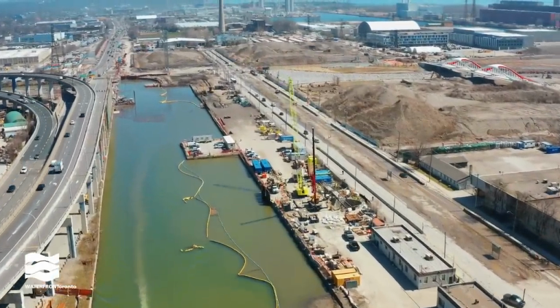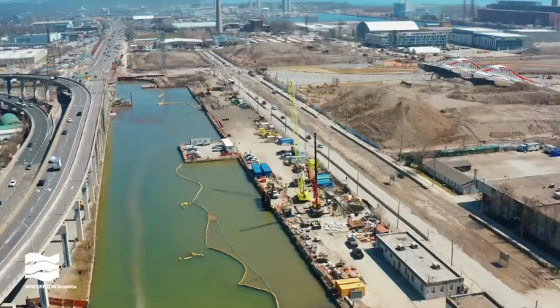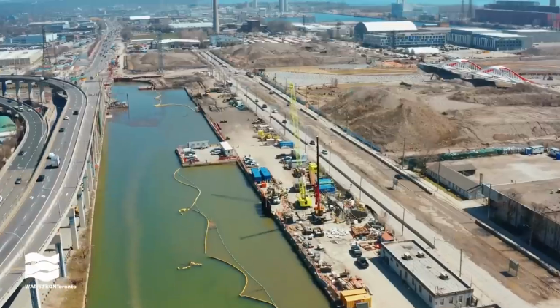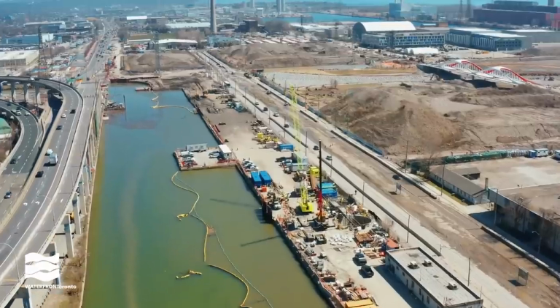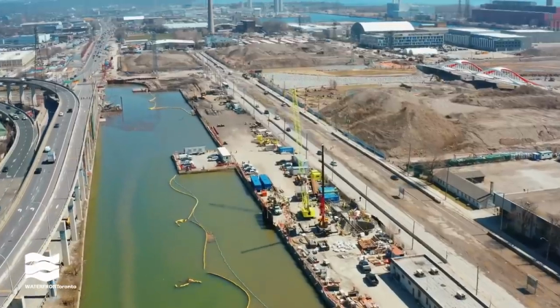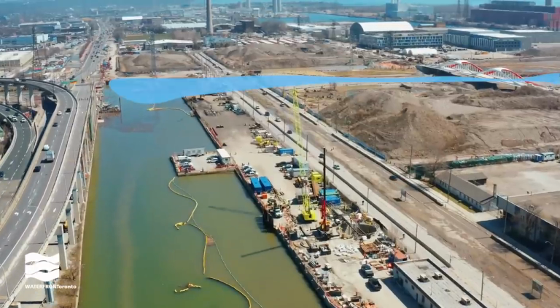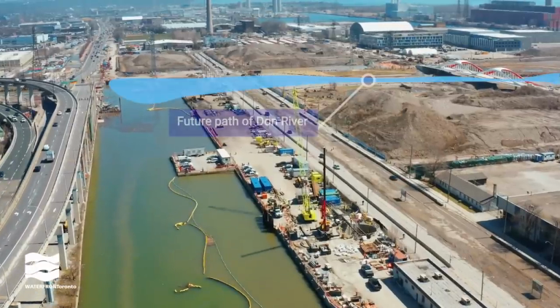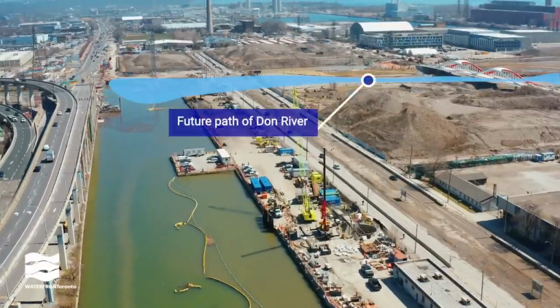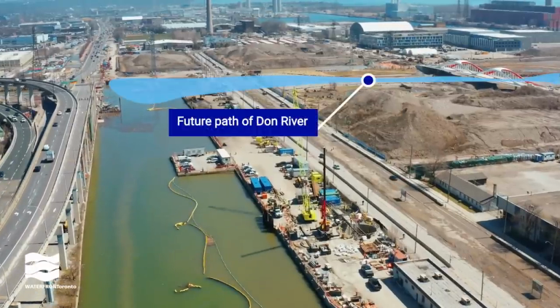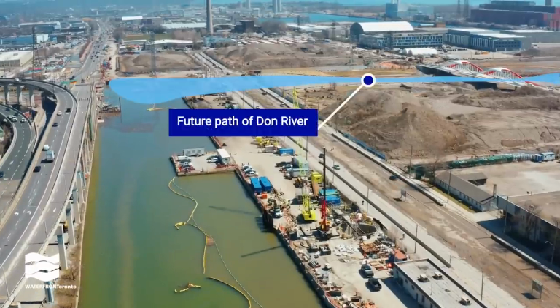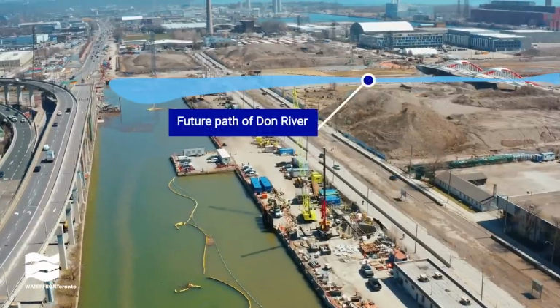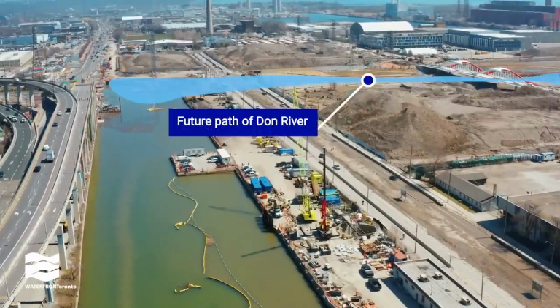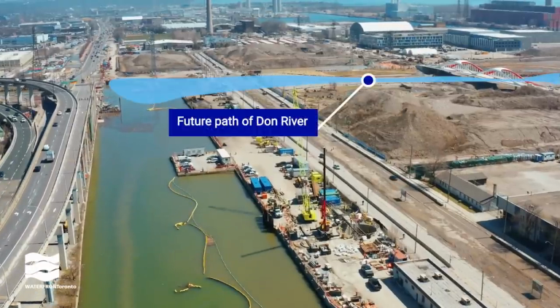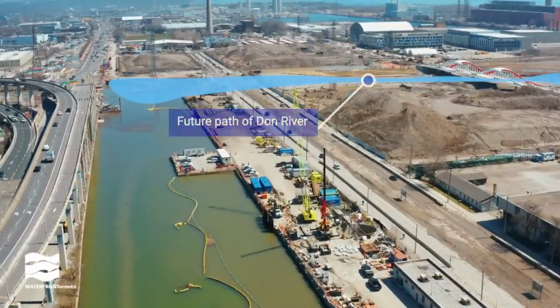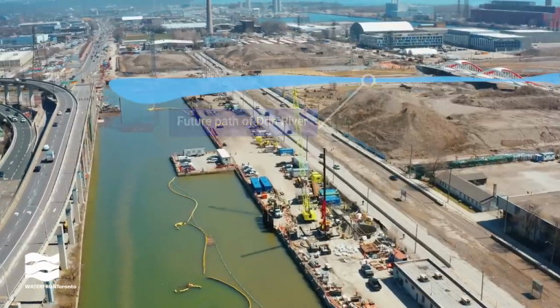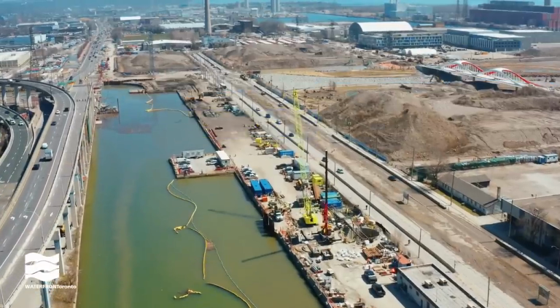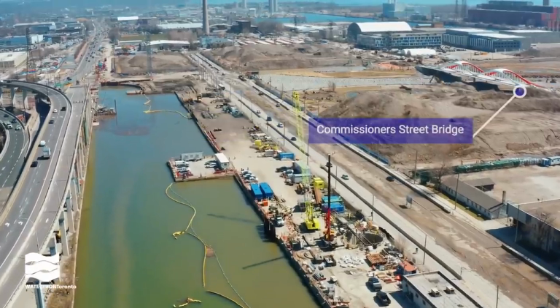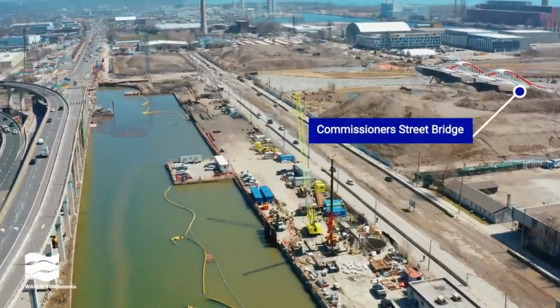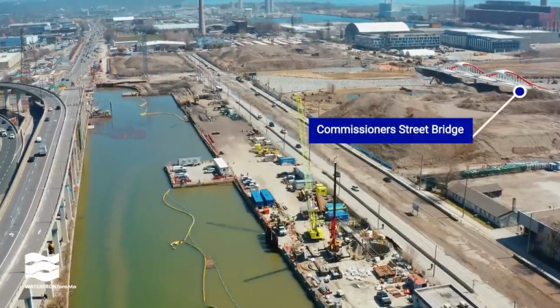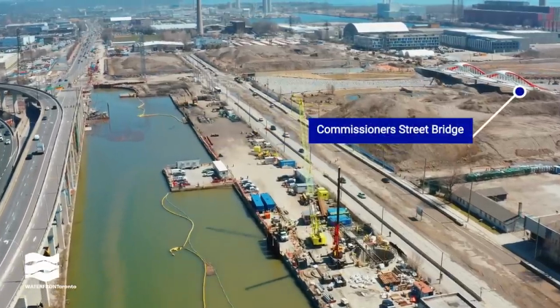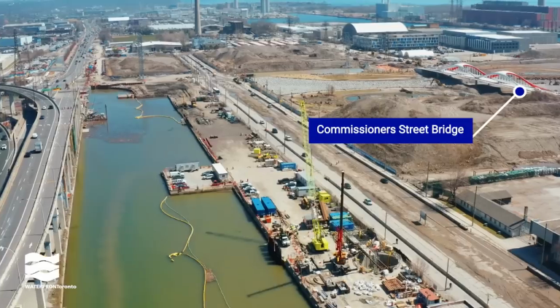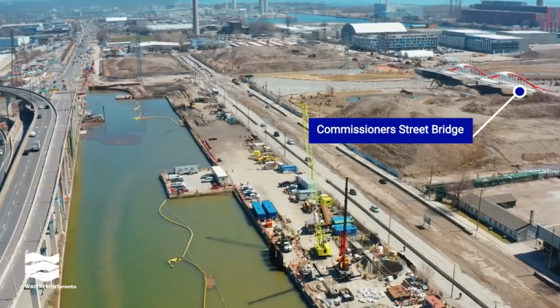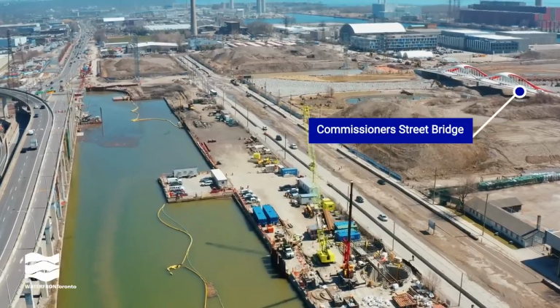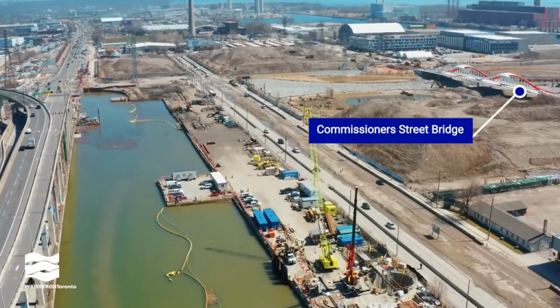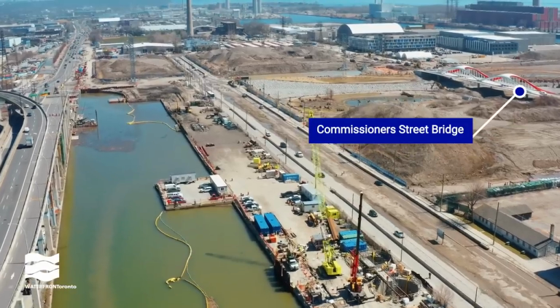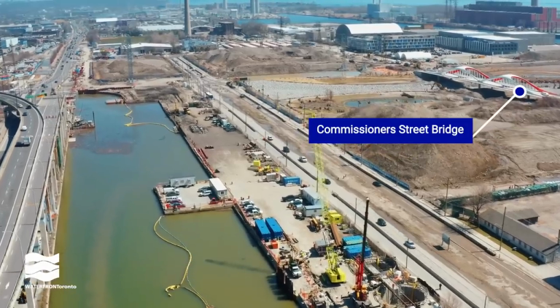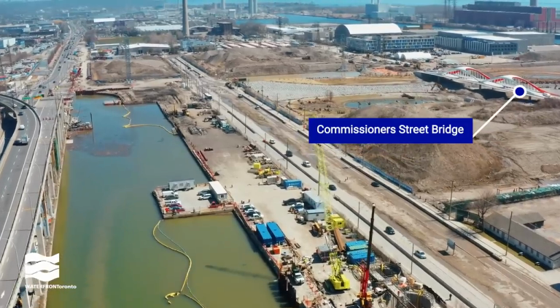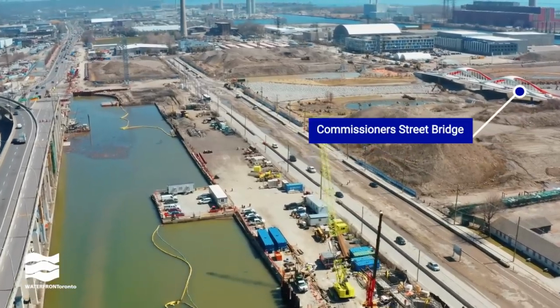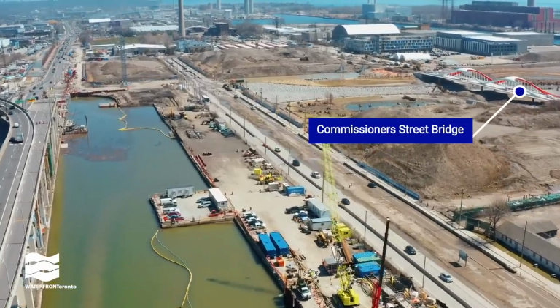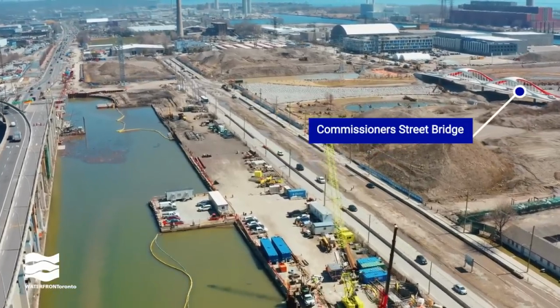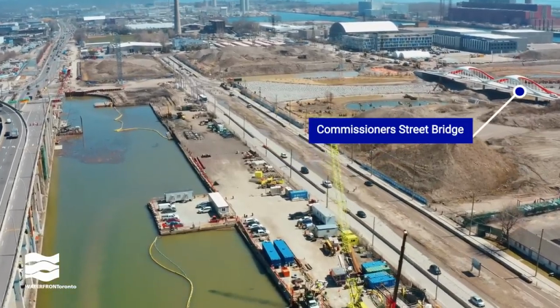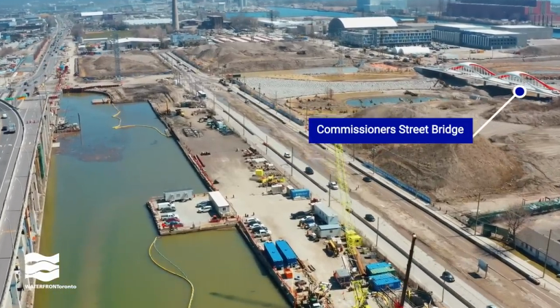This is where the Don River will connect to the new river valley system we're building. Villiers Street will end in a cul-de-sac, and Commissioner Street will become the main way to travel east and west through the portlands.